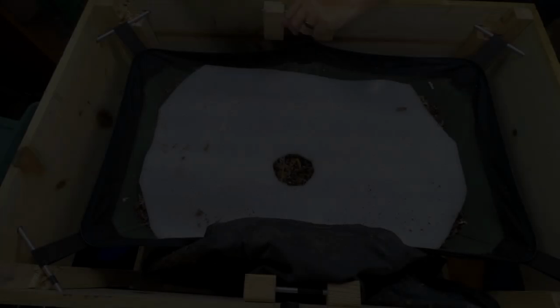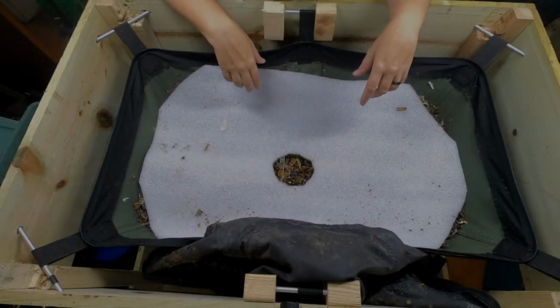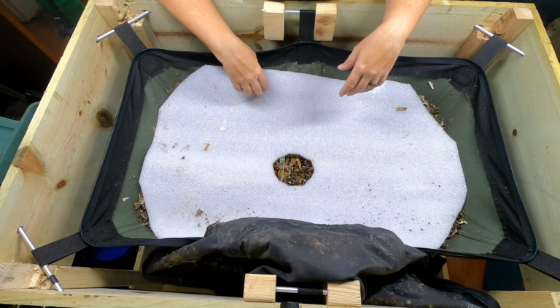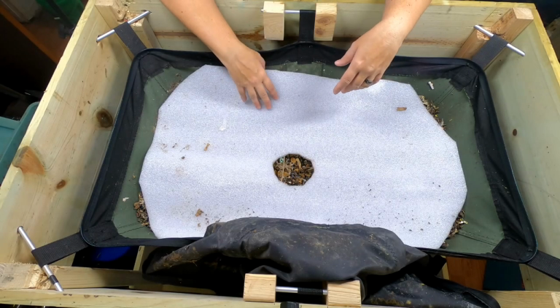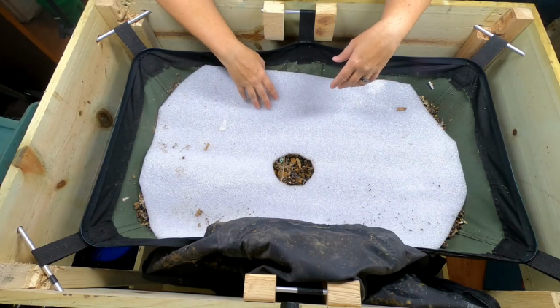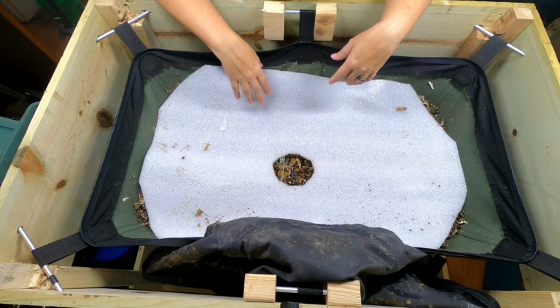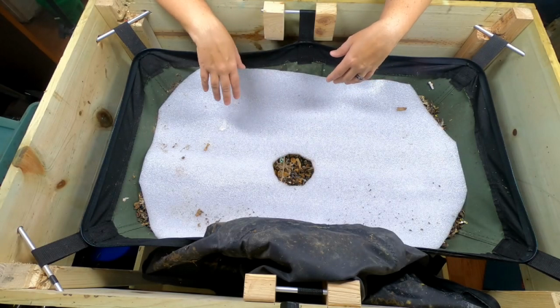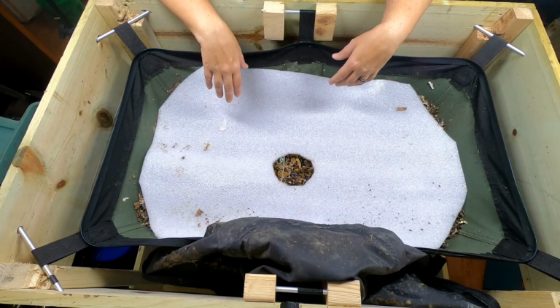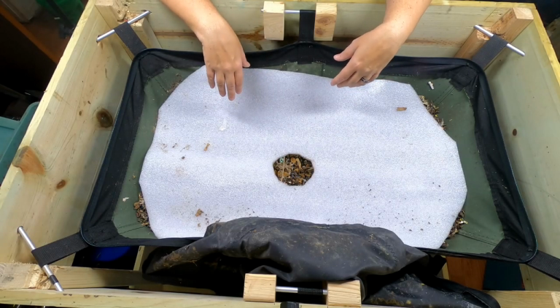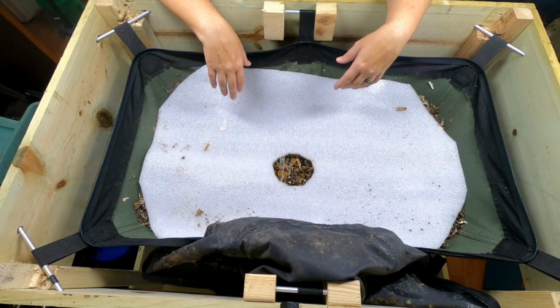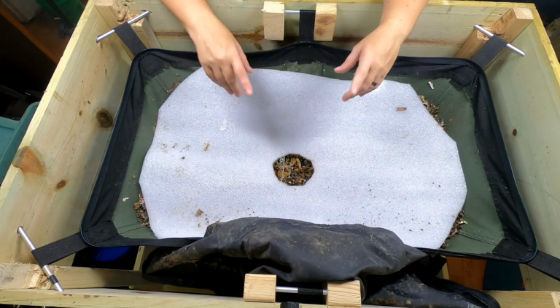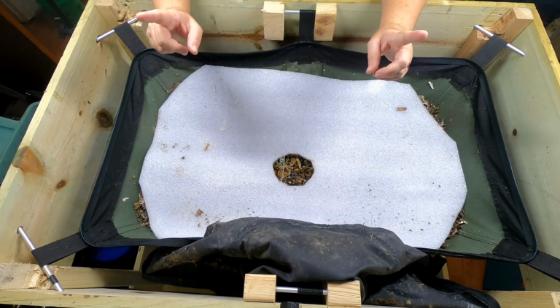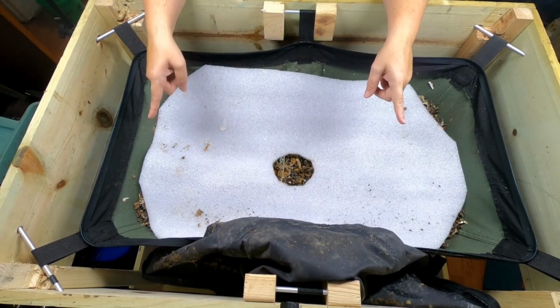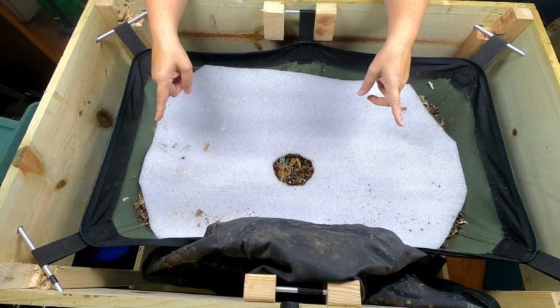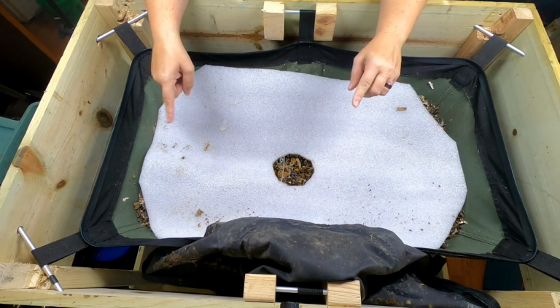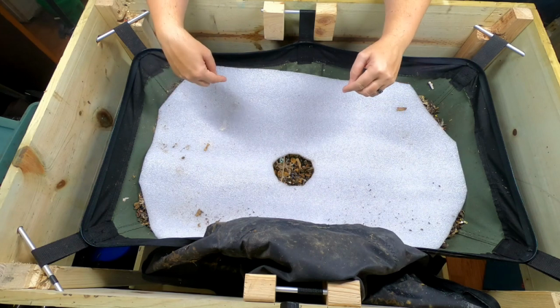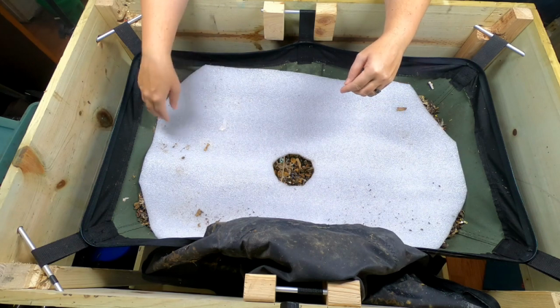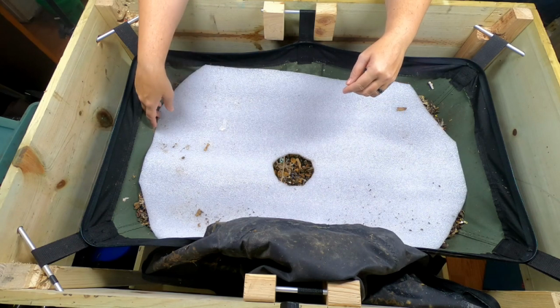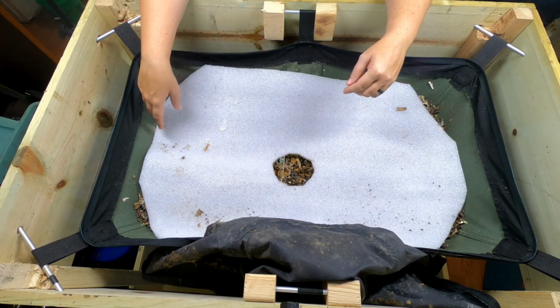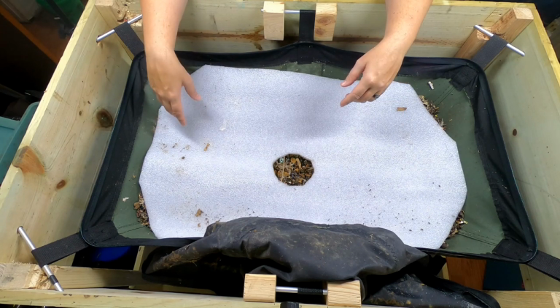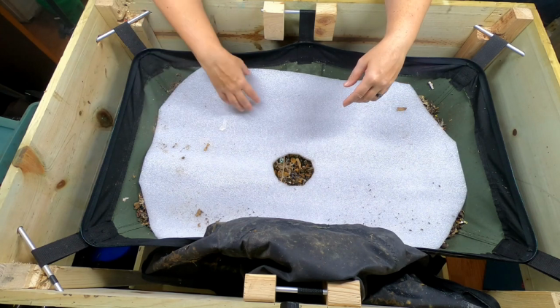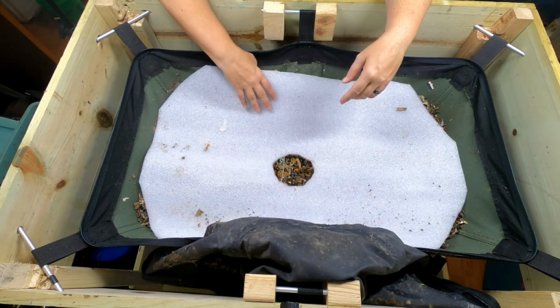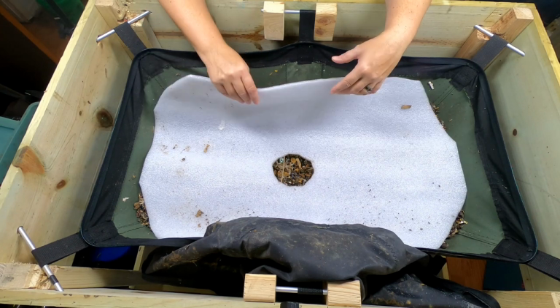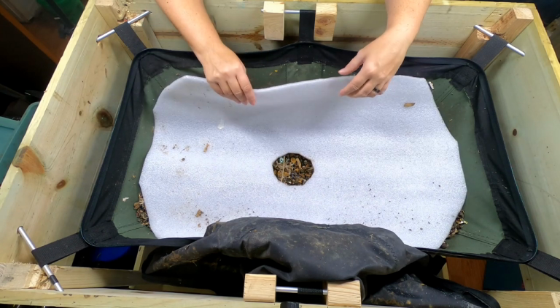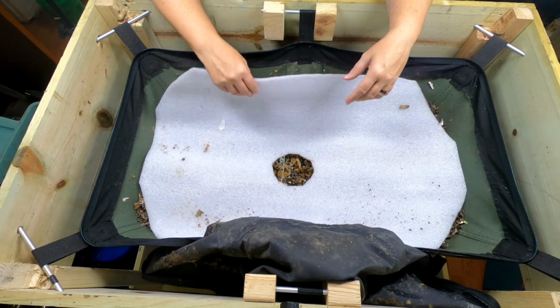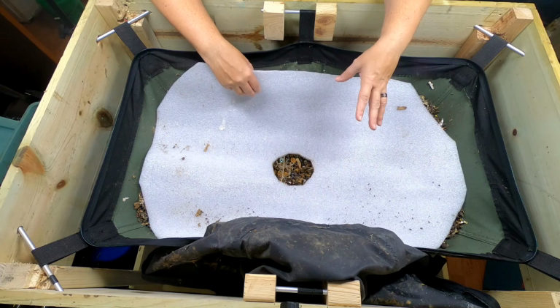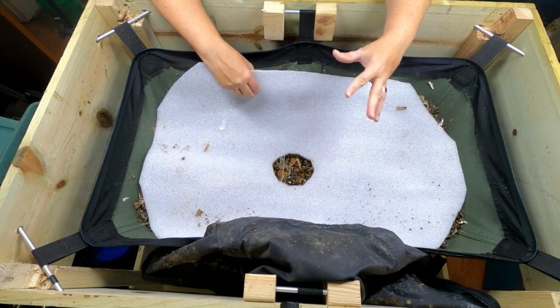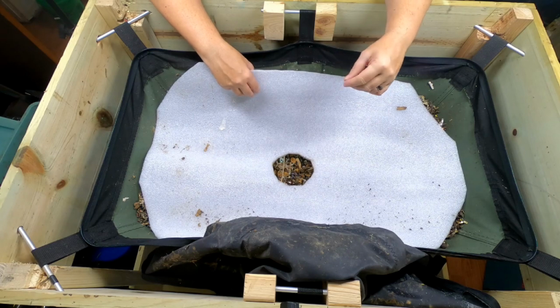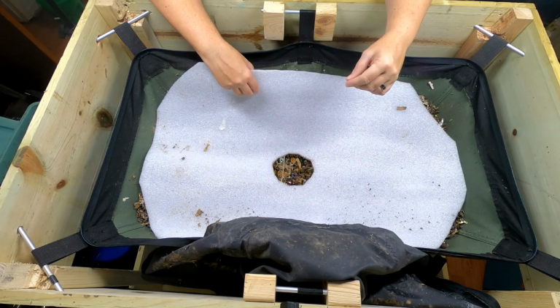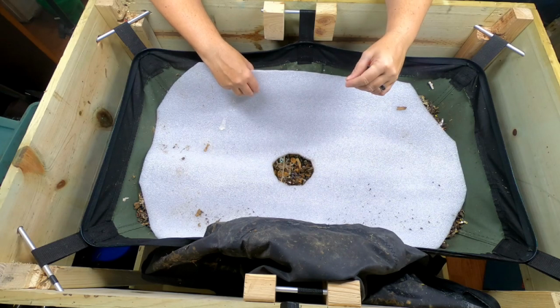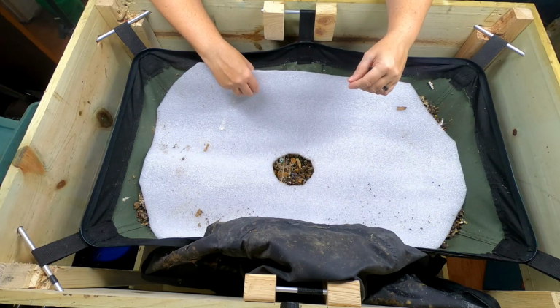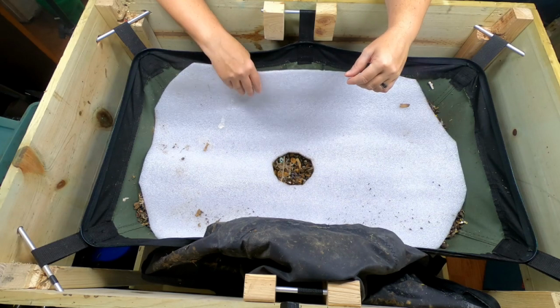Hey guys, it's Anne, and today we are going to have a look in on the Verme Bag Lil Mammoth. Inside this system we have about 7 to 10 pounds of African Nightcrawlers.